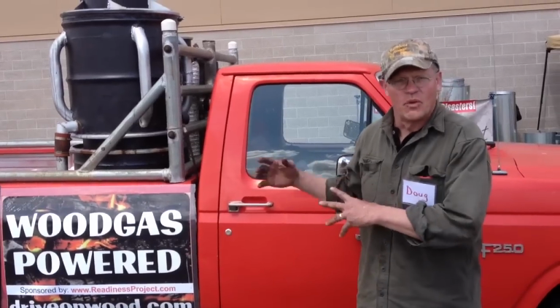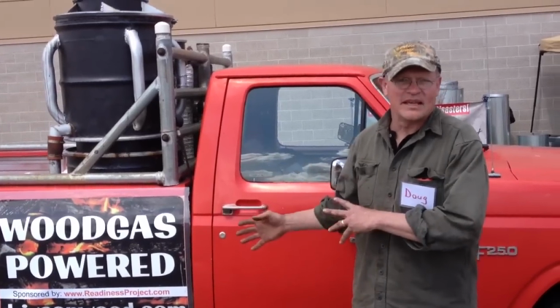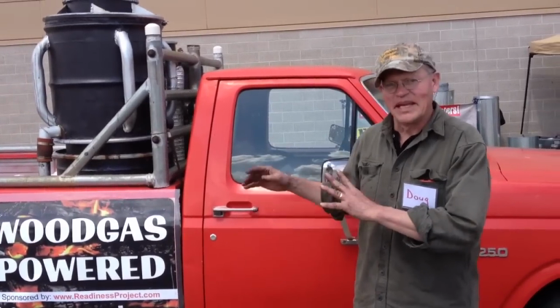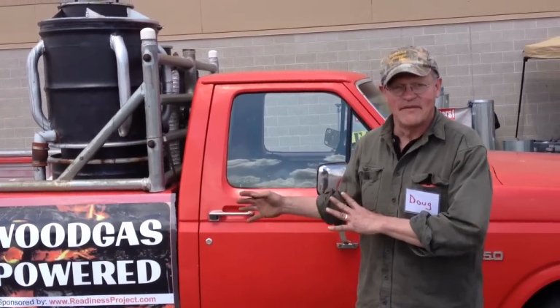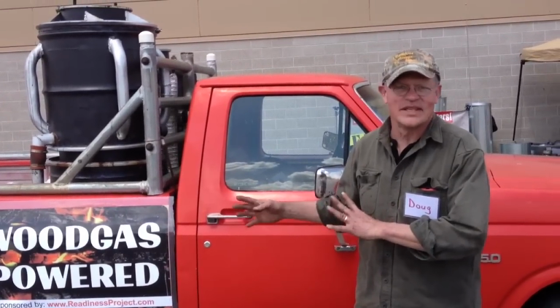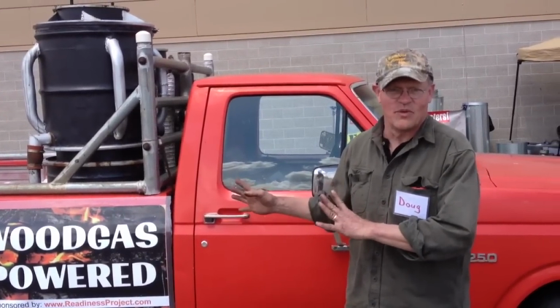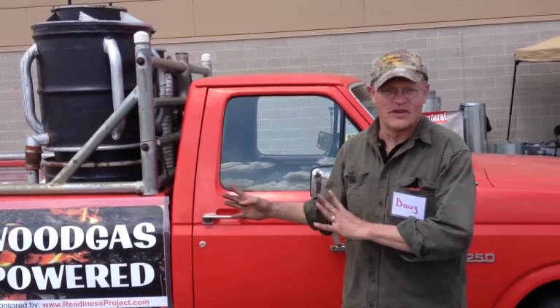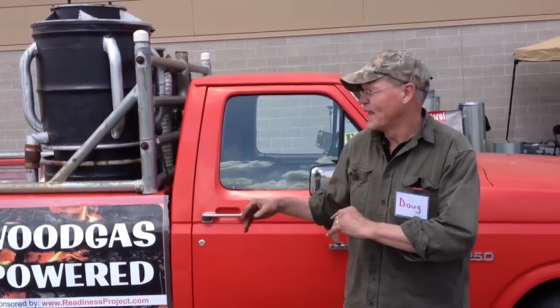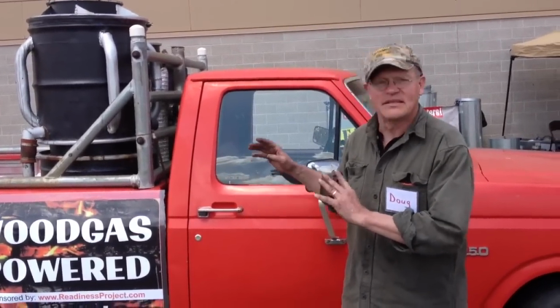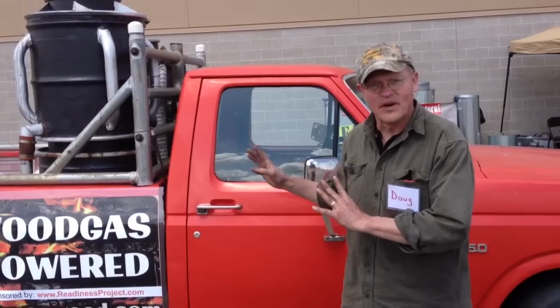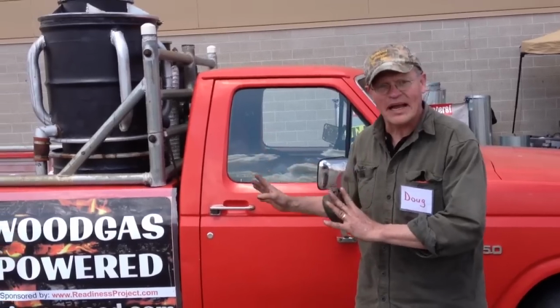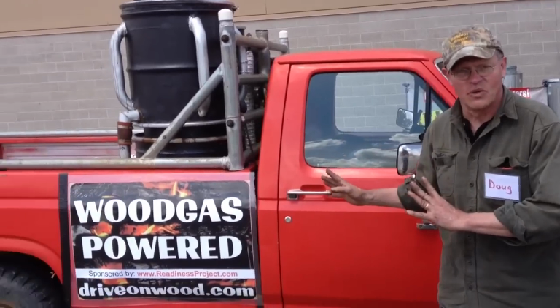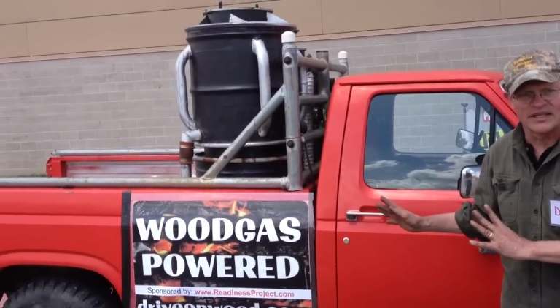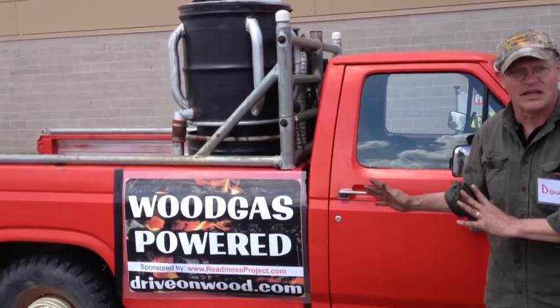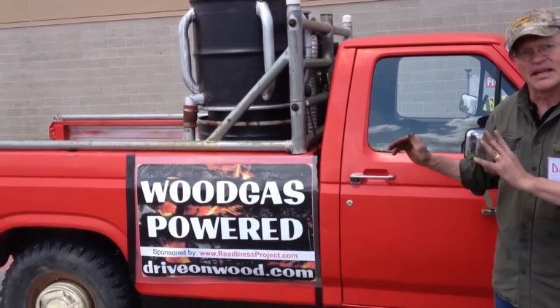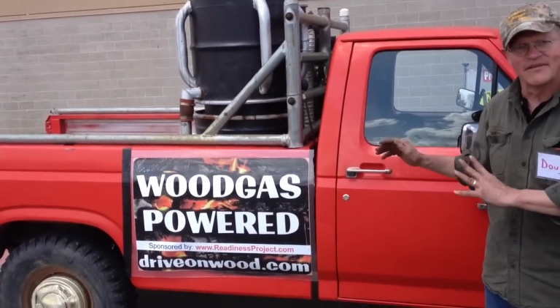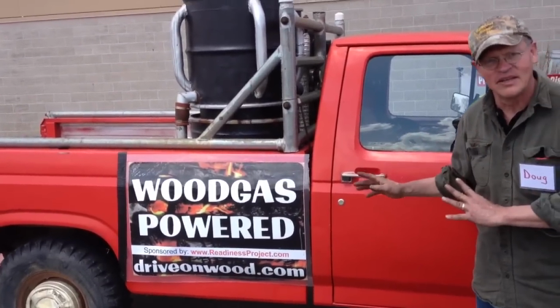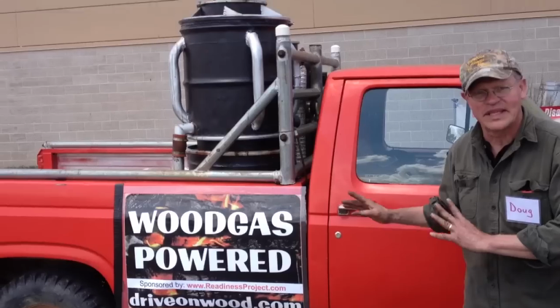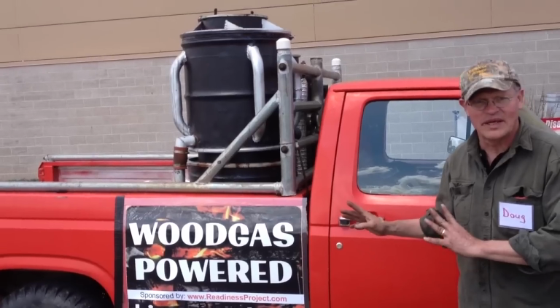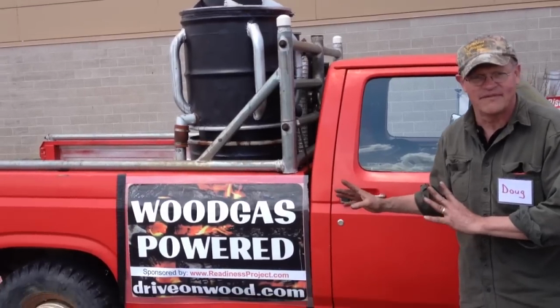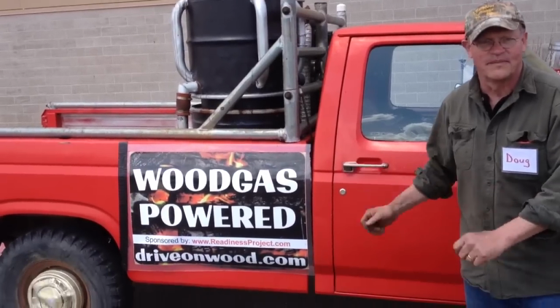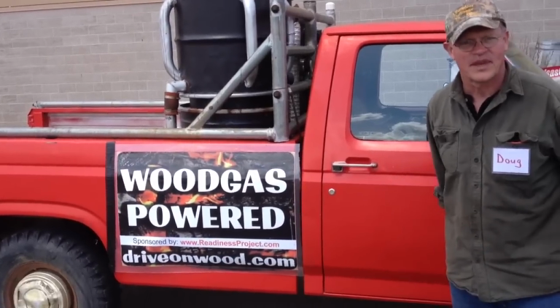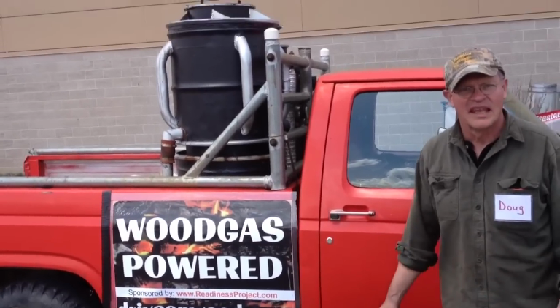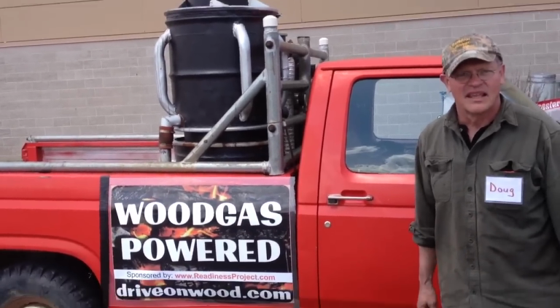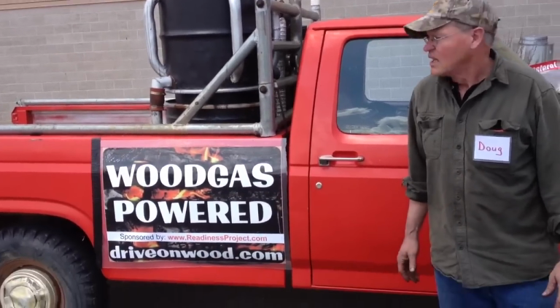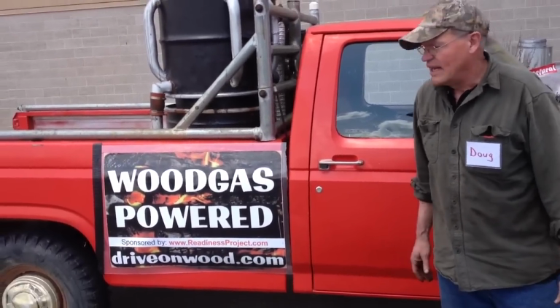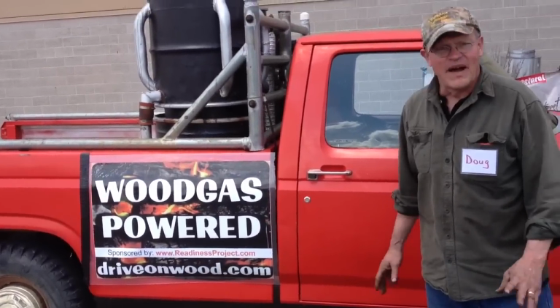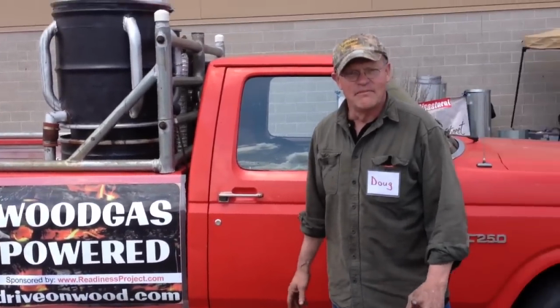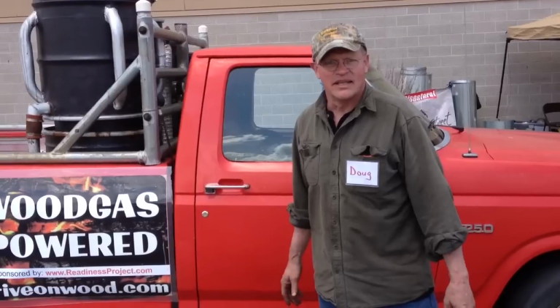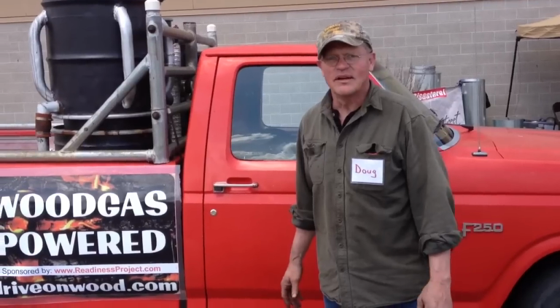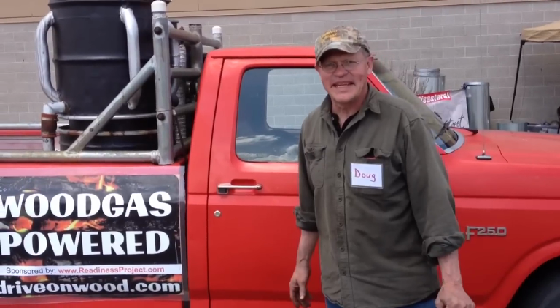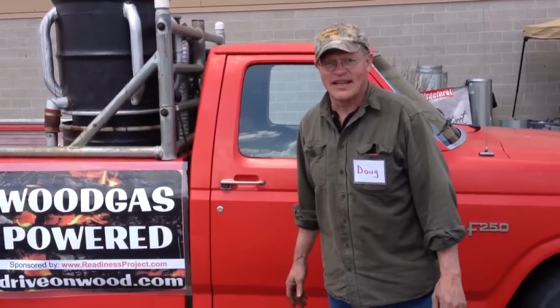Wood gas — it's been done before since World War II. This is the first practical wood gas truck; it's been in everyday use since 2000. What's it cost to build this? 500 bucks and 250 hours of labor.